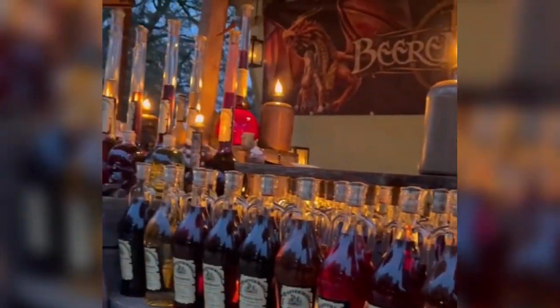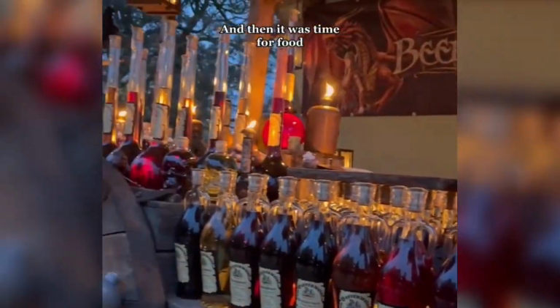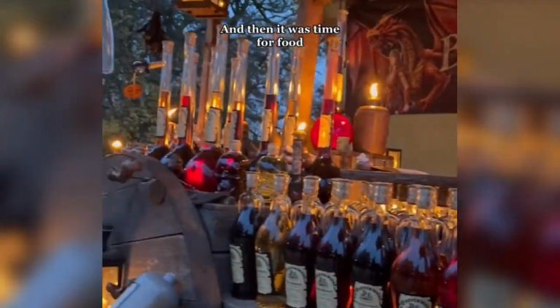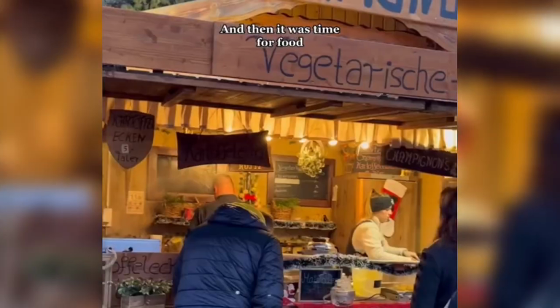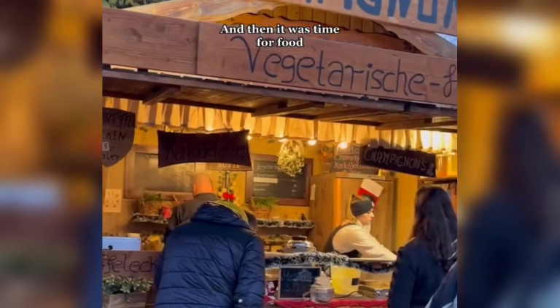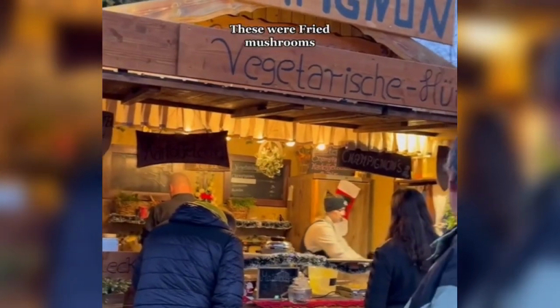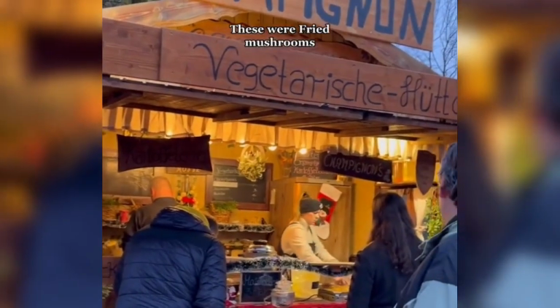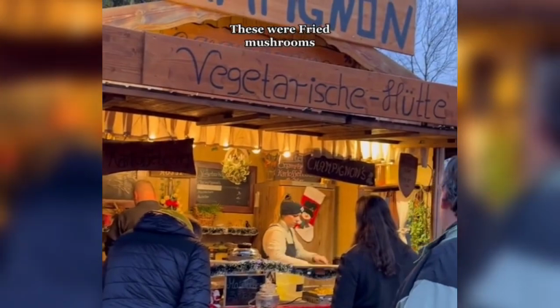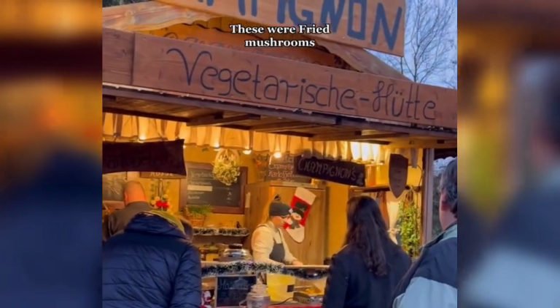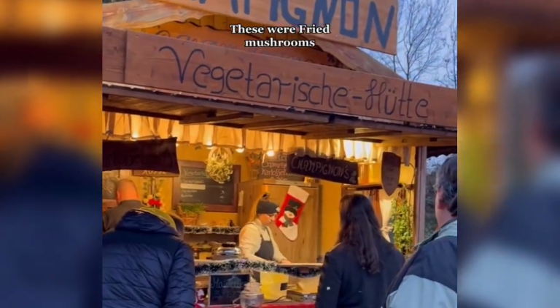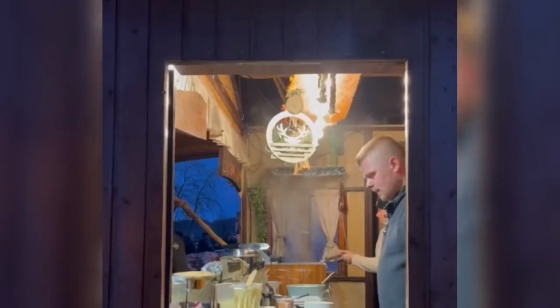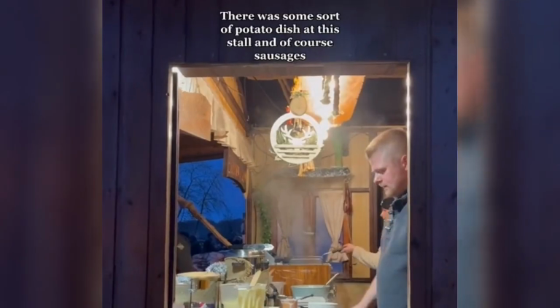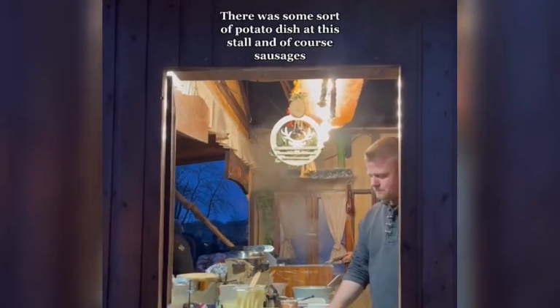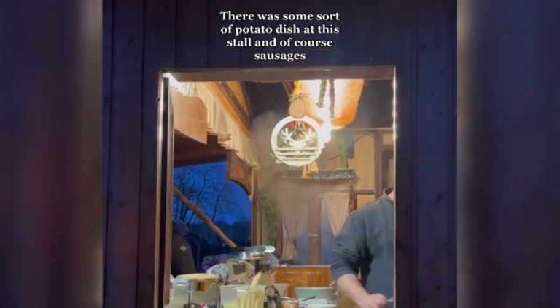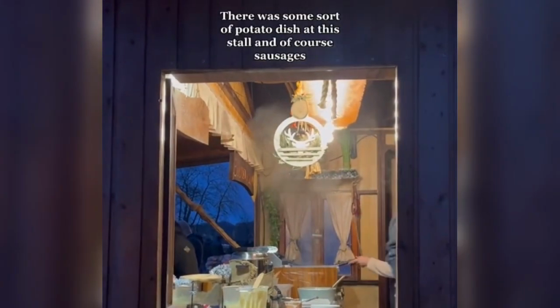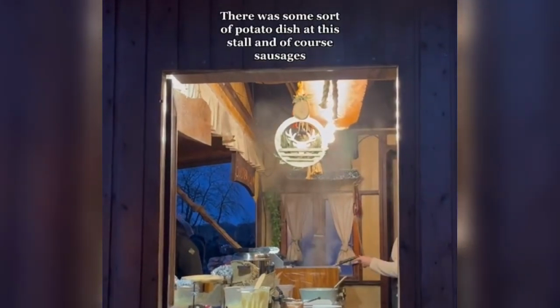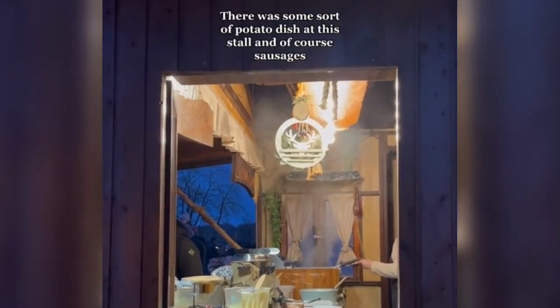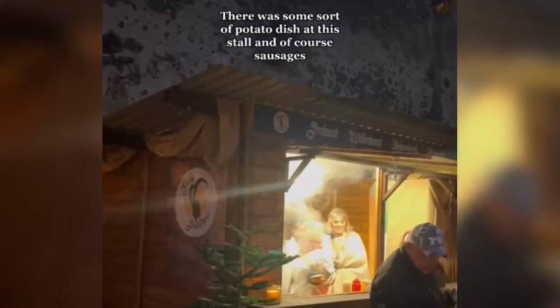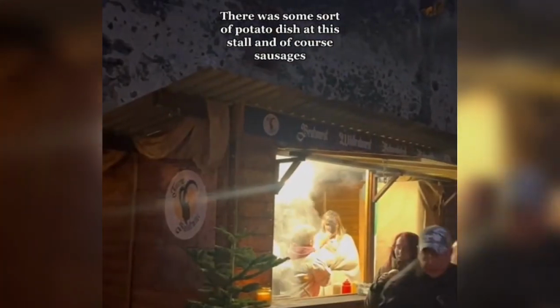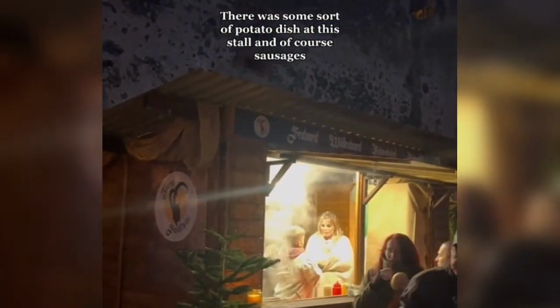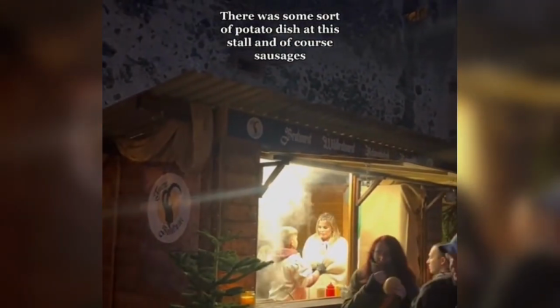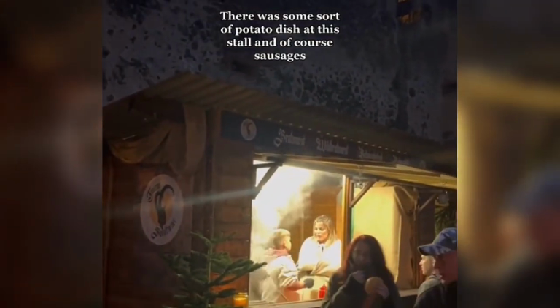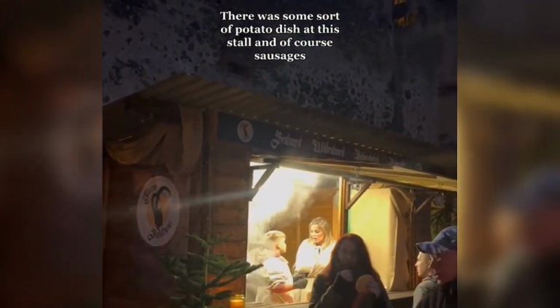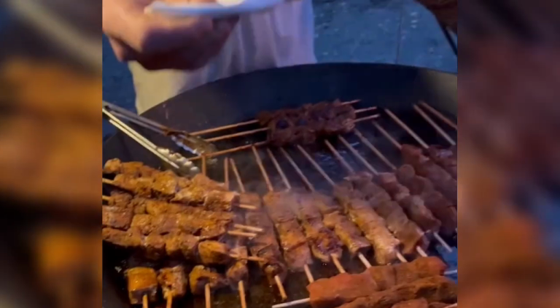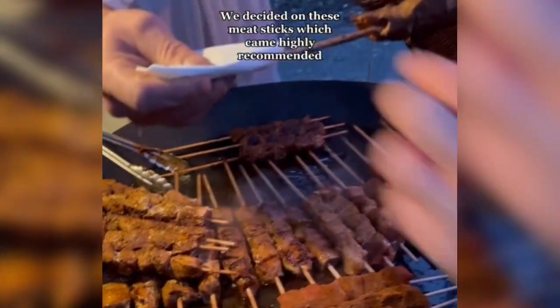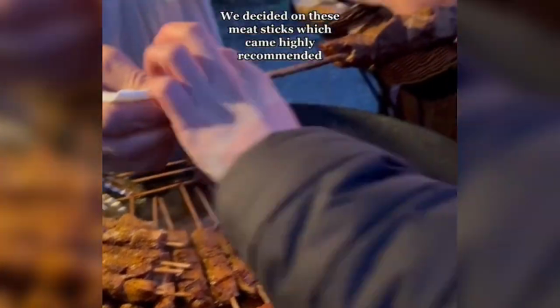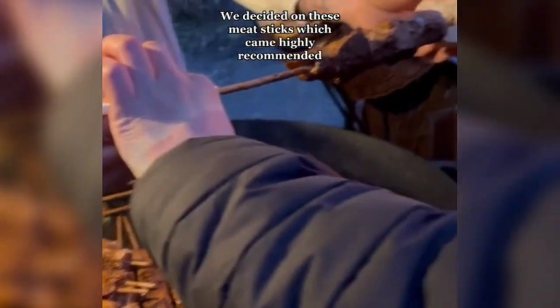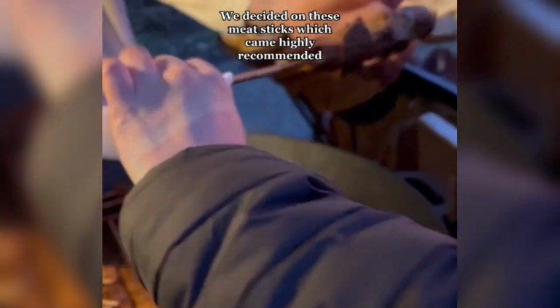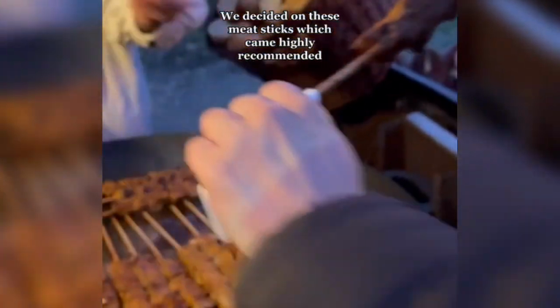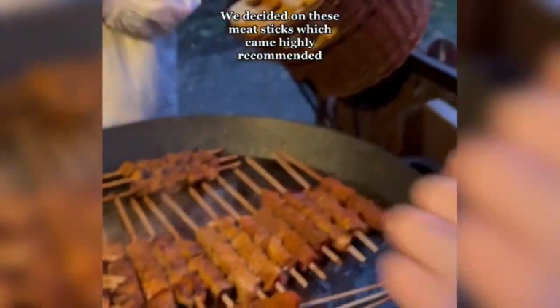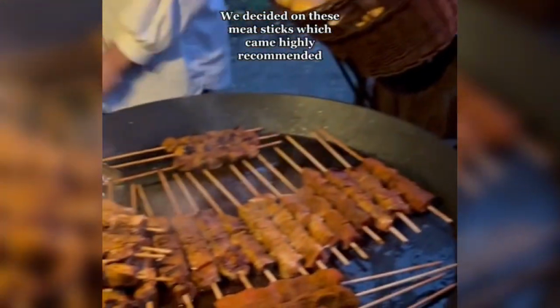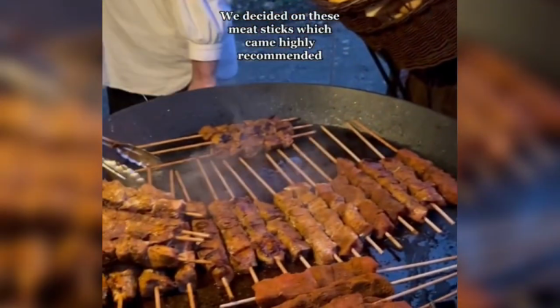Then it was time for food. These were fried mushrooms, there was some sort of potato dish at this stall, and of course sausages. We decided on these meat sticks, which came highly recommended.